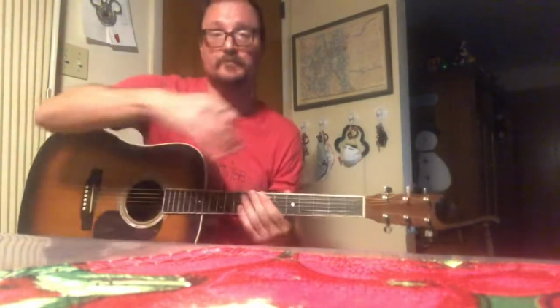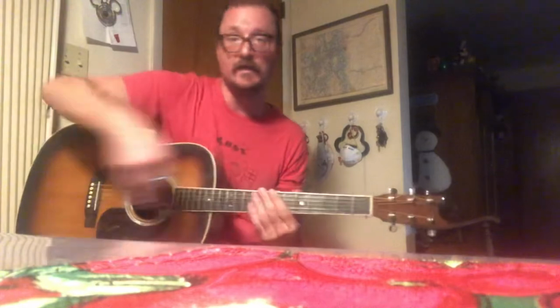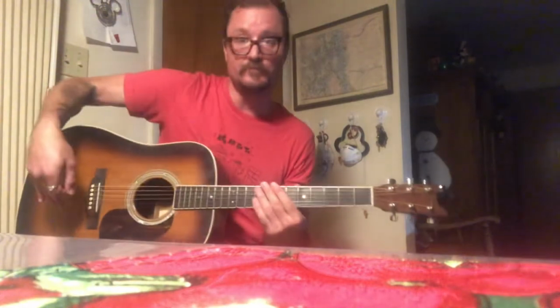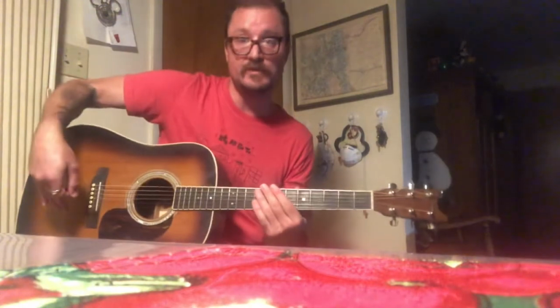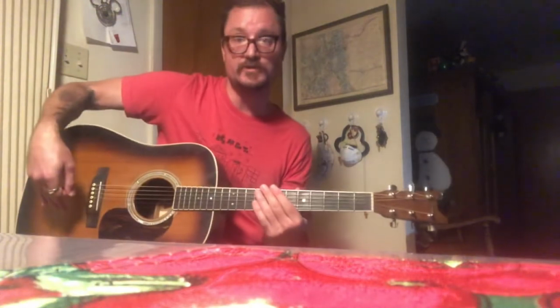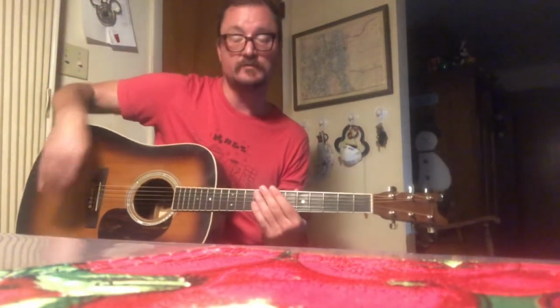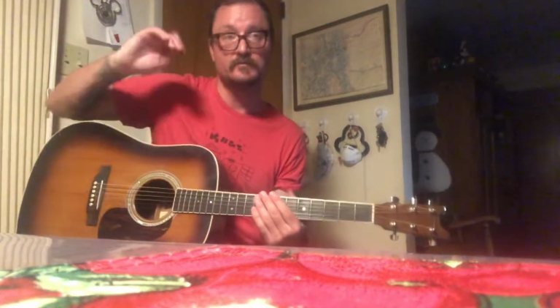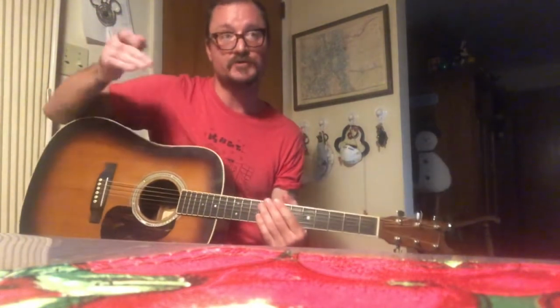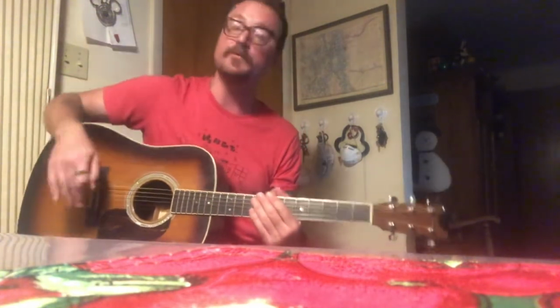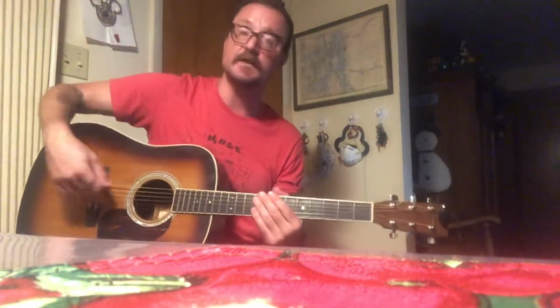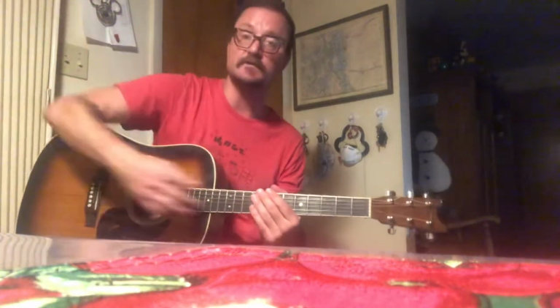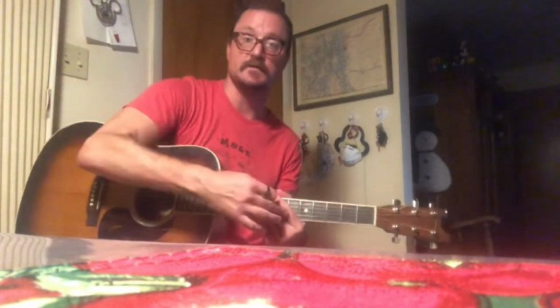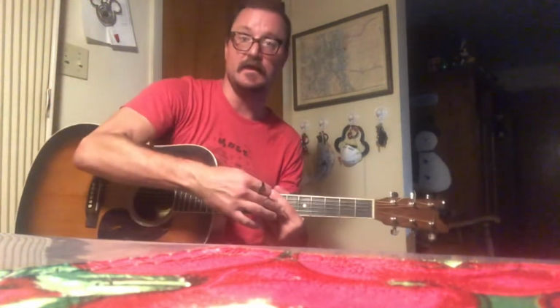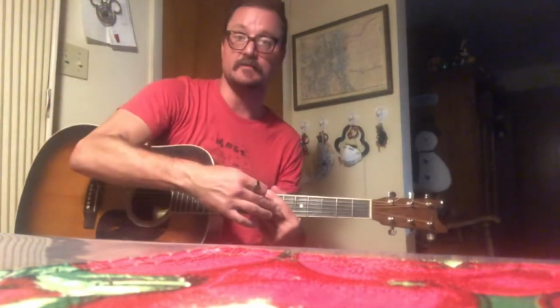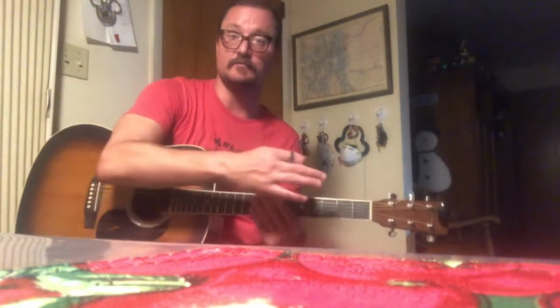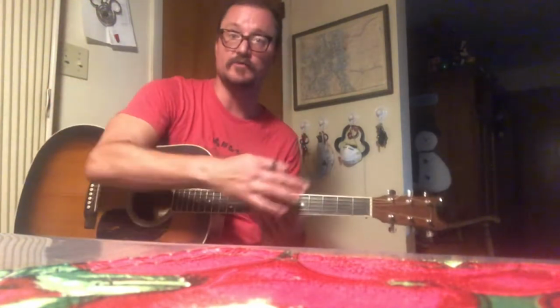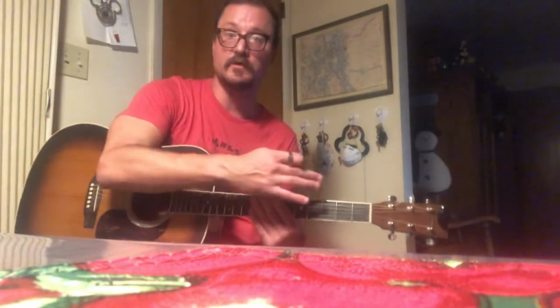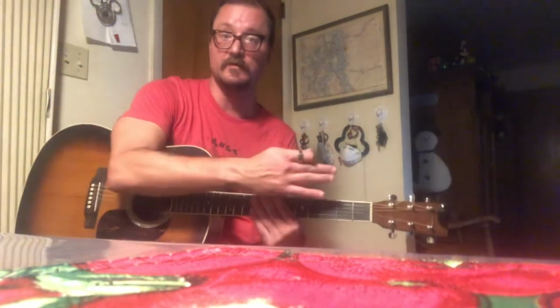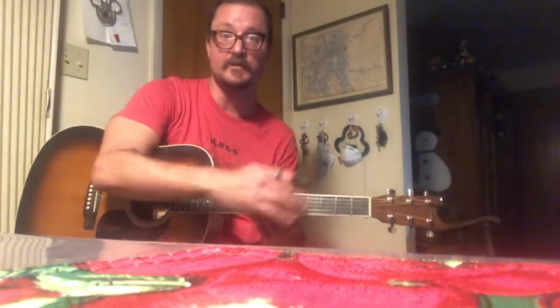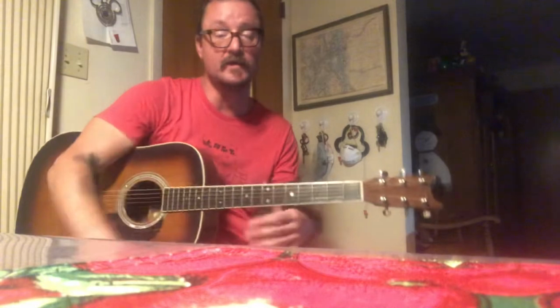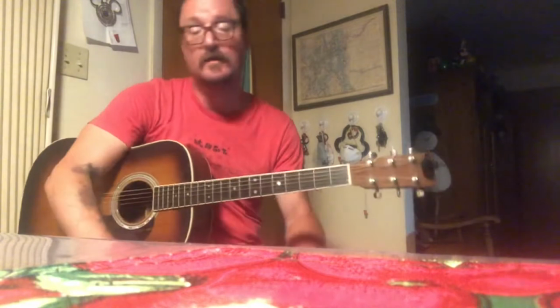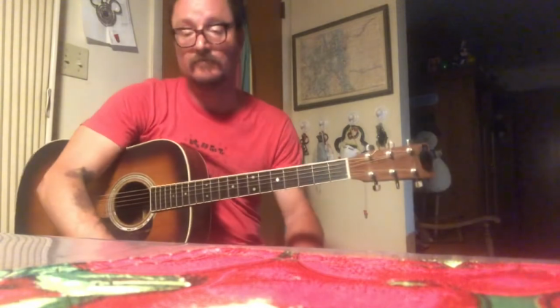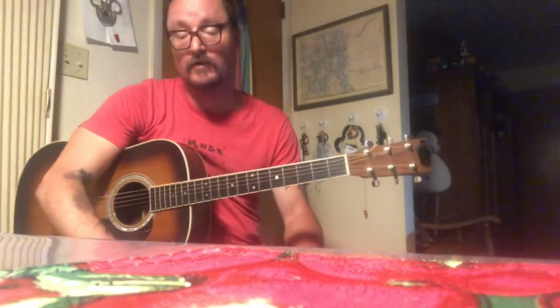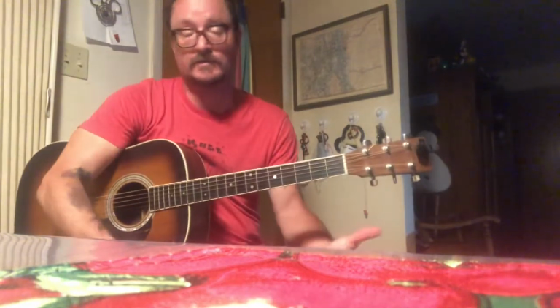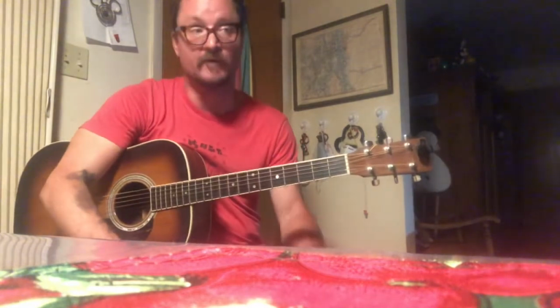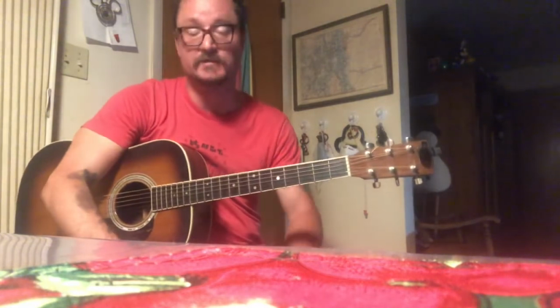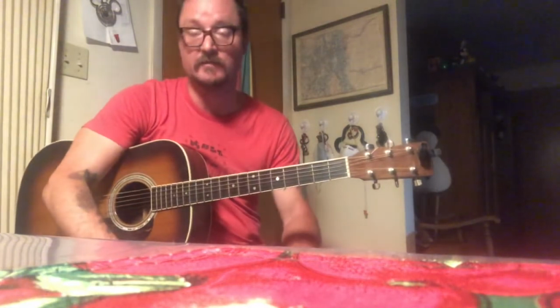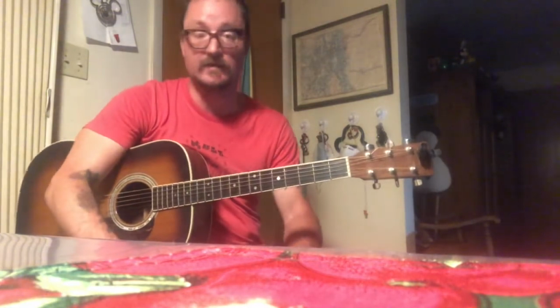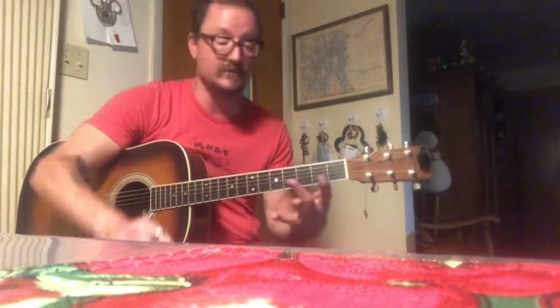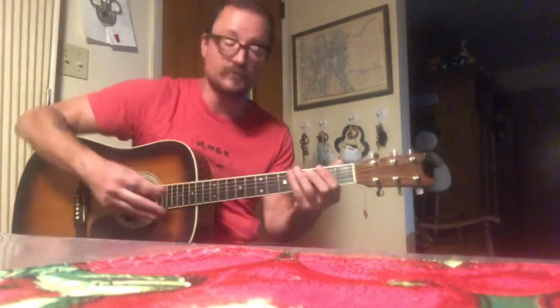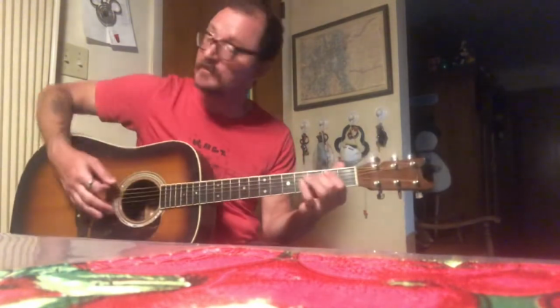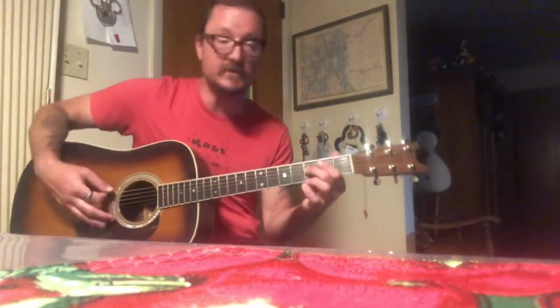Play toward the bridge for a sharper sound, and more toward the top of the neck for a softer sound — and it really varies.